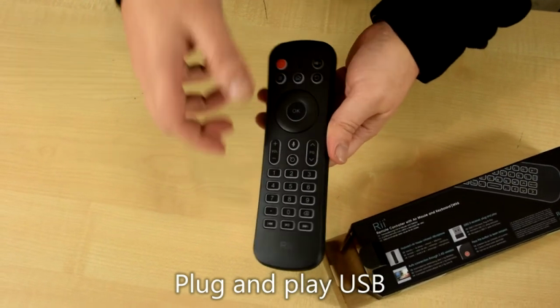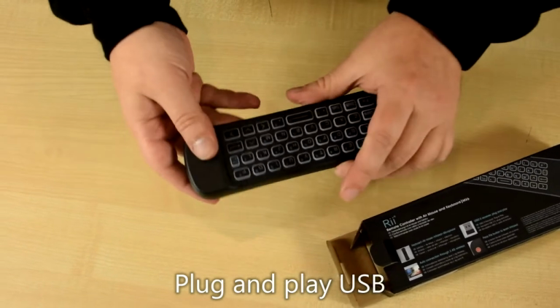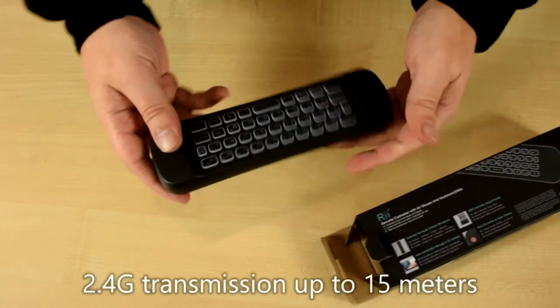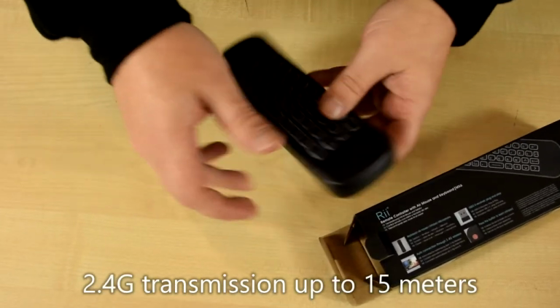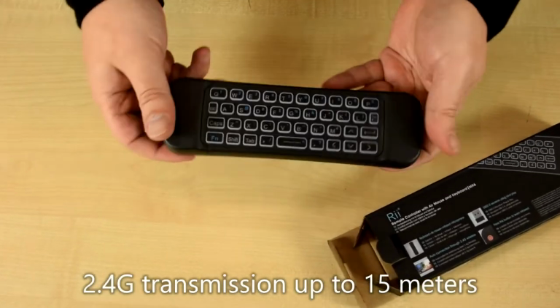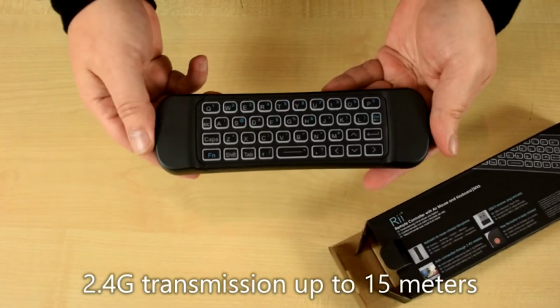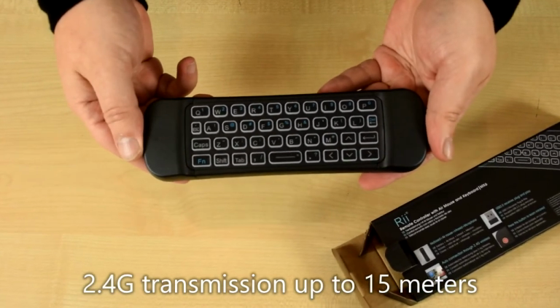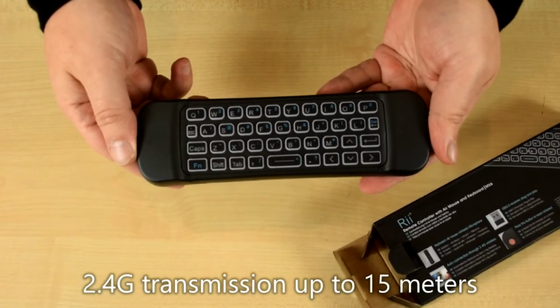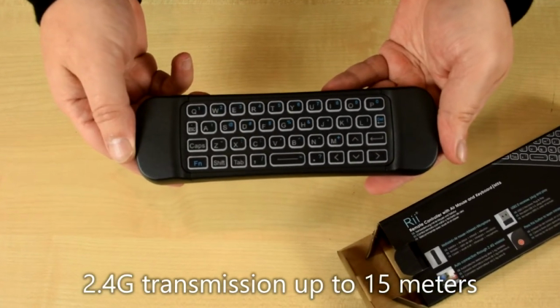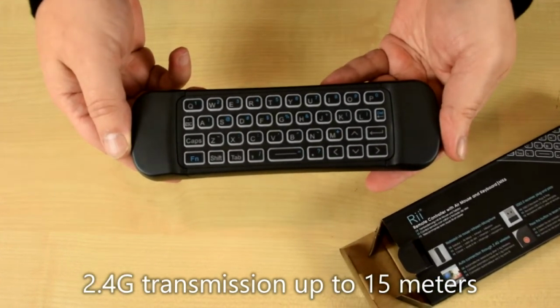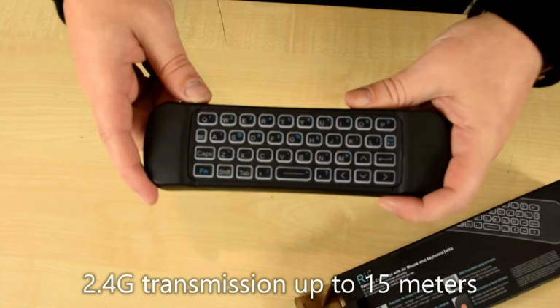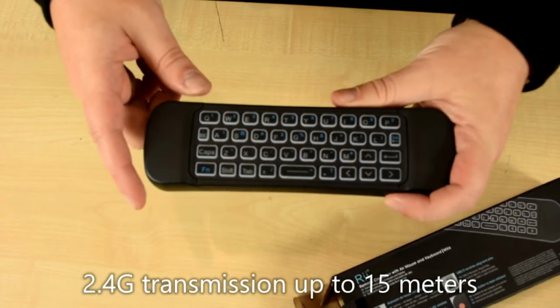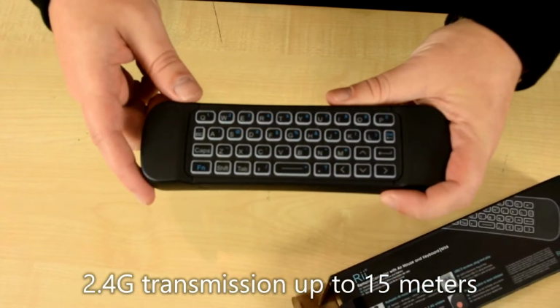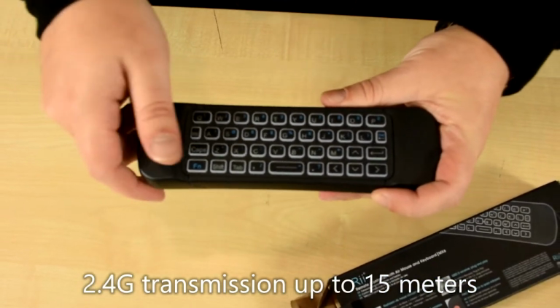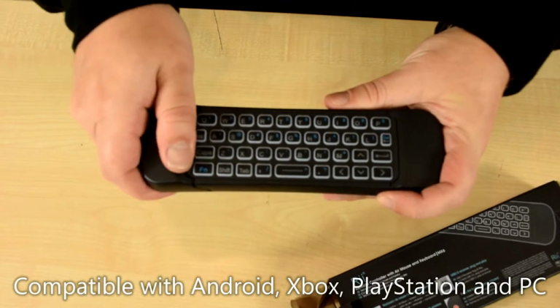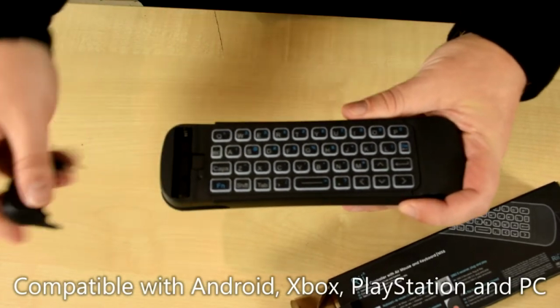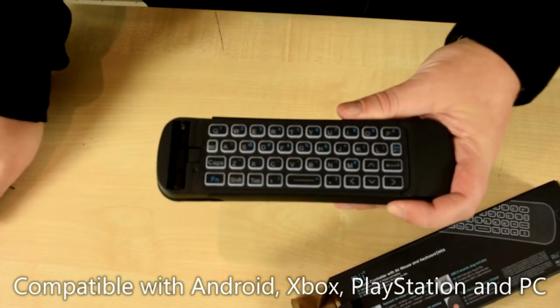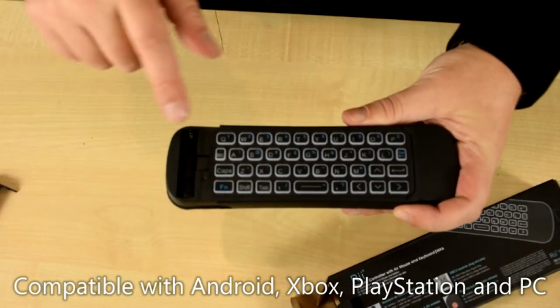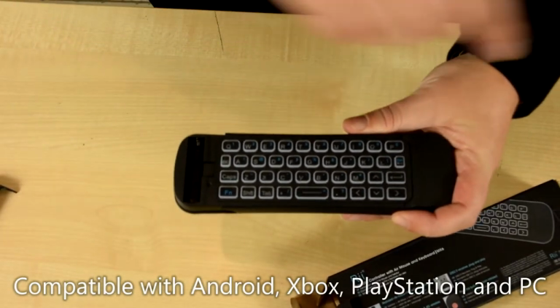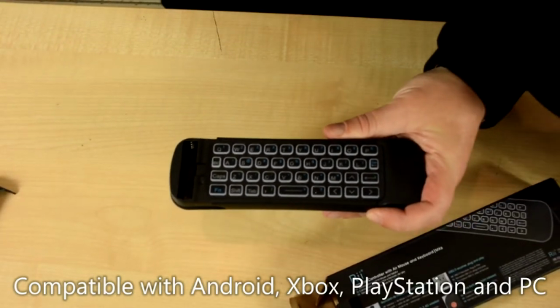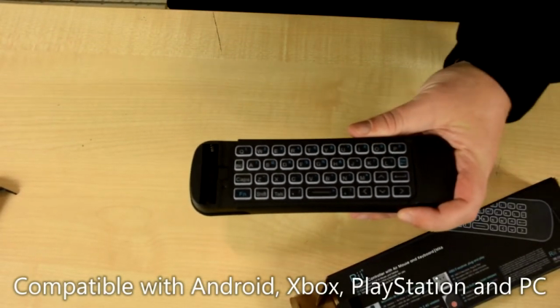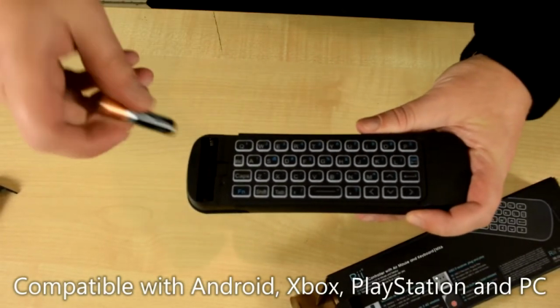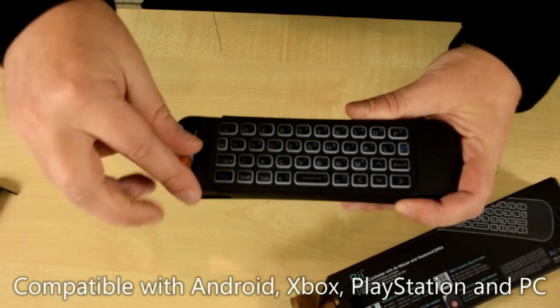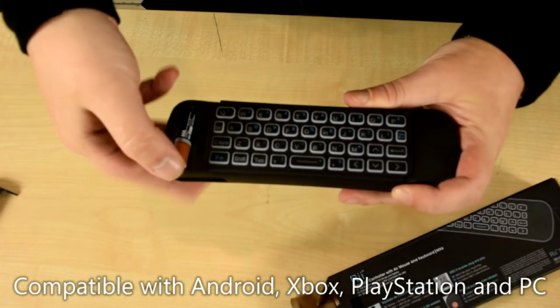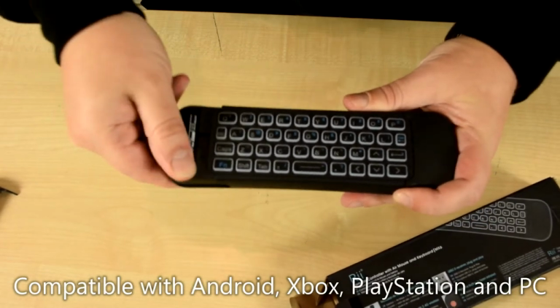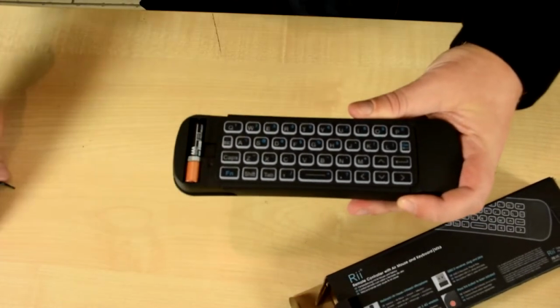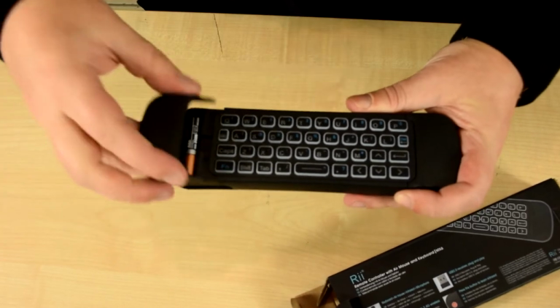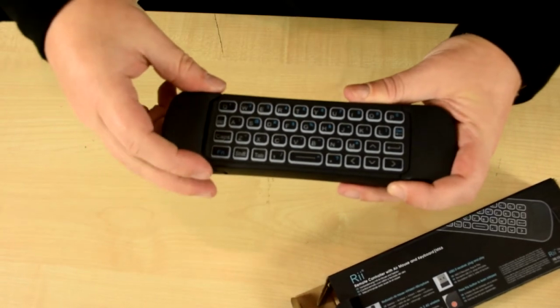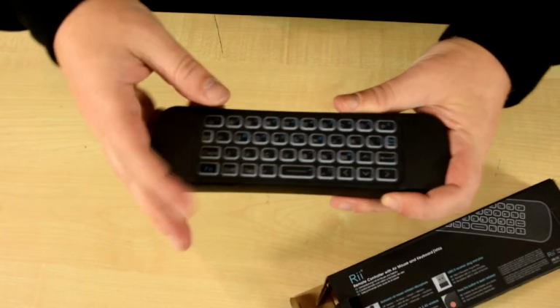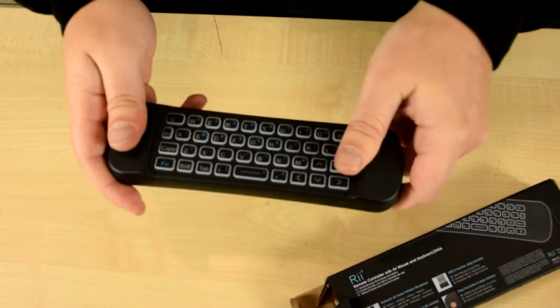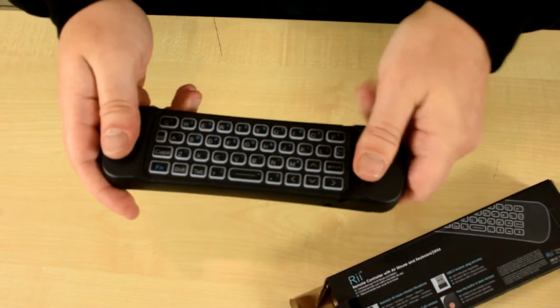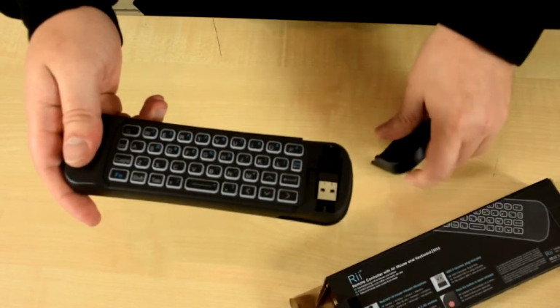On the back you have a full QWERTY keyboard. So how to insert the batteries — it goes into two places, one battery here and the second battery here.